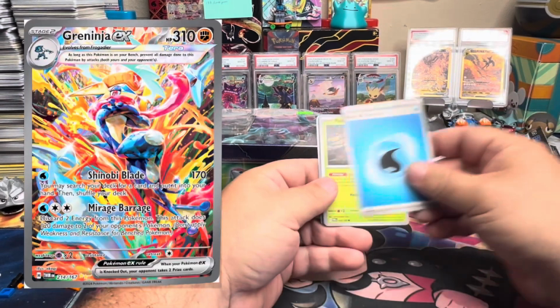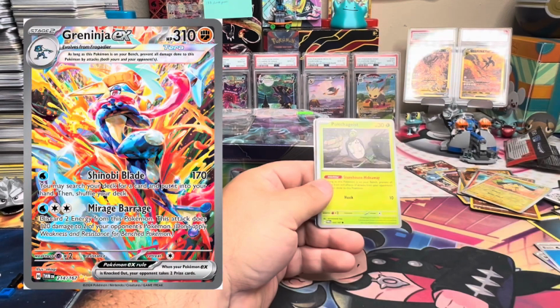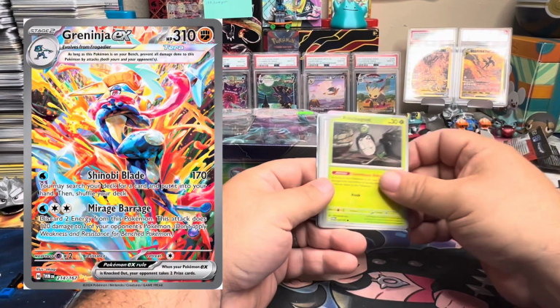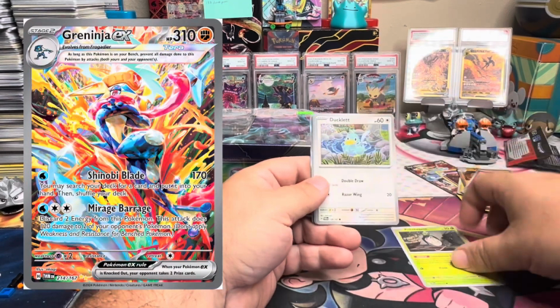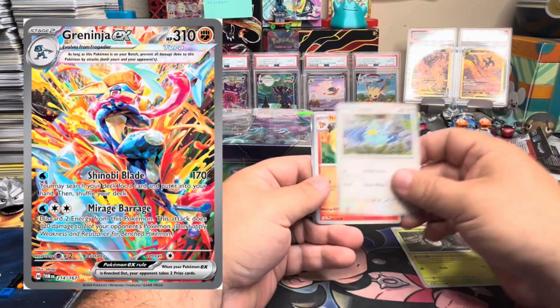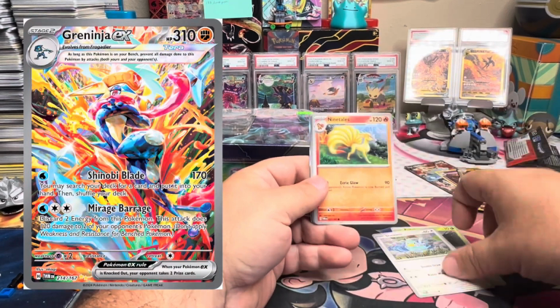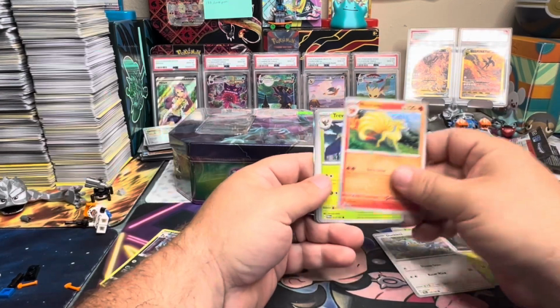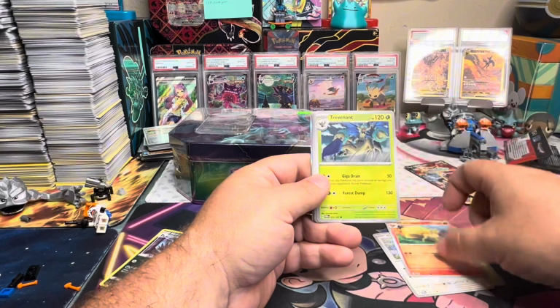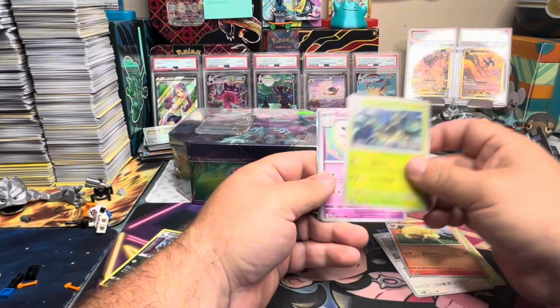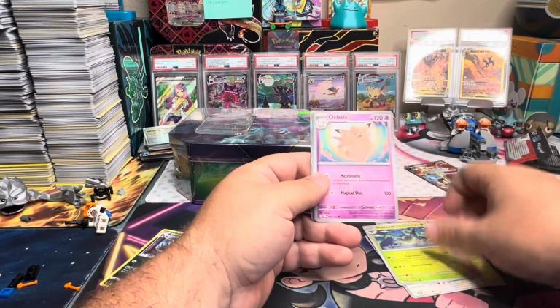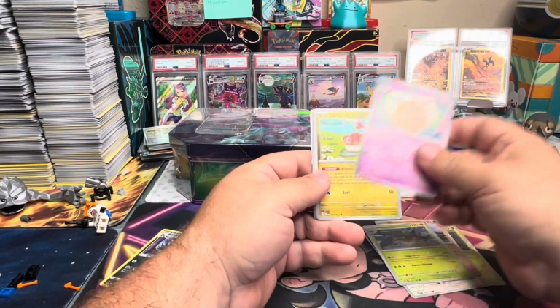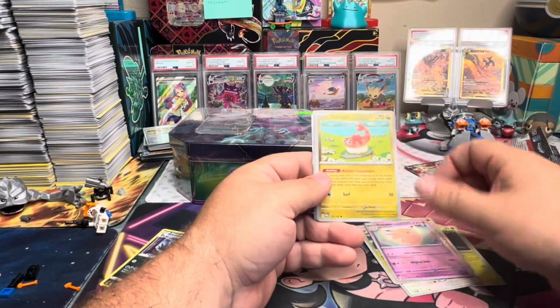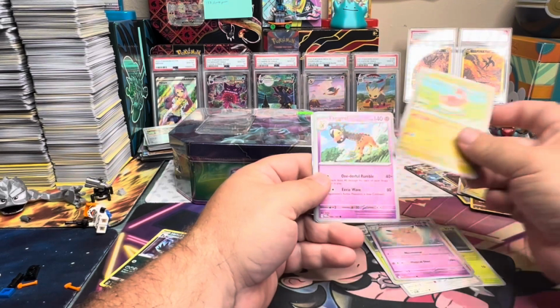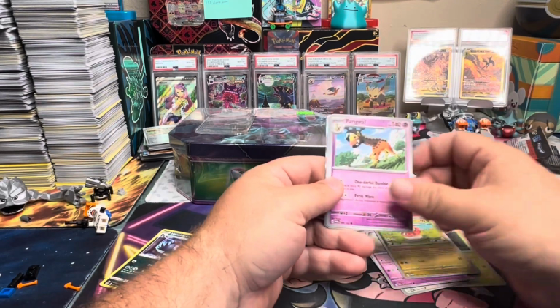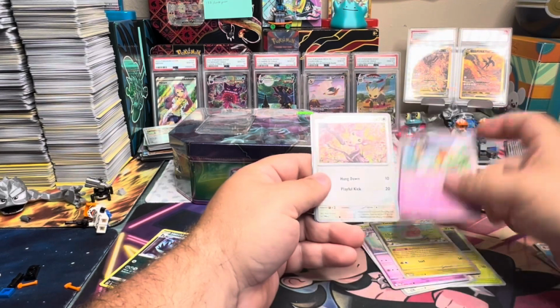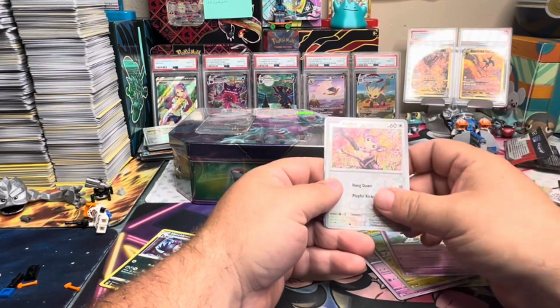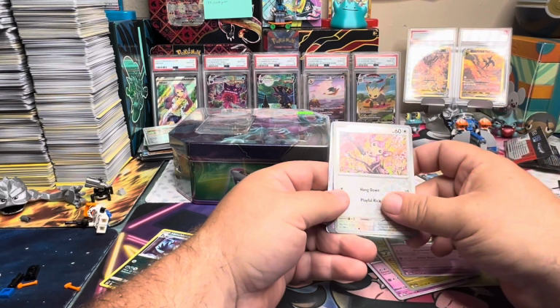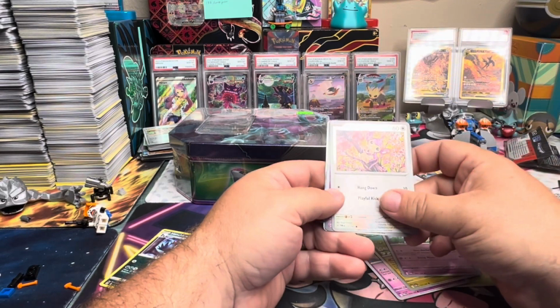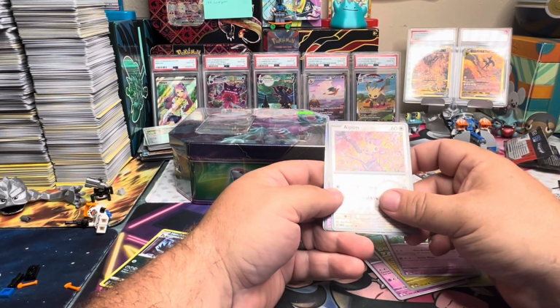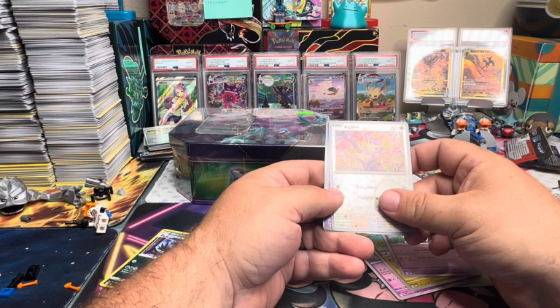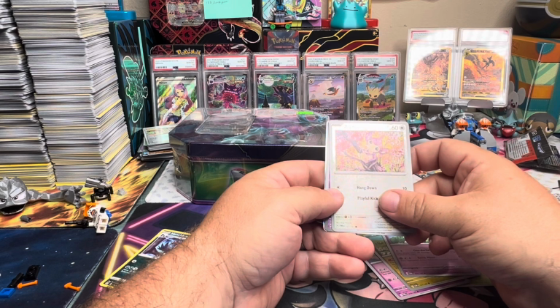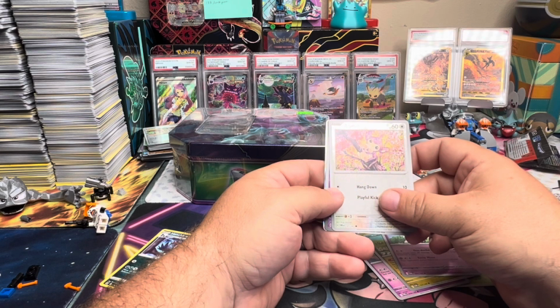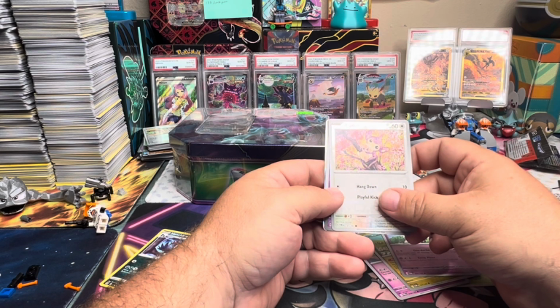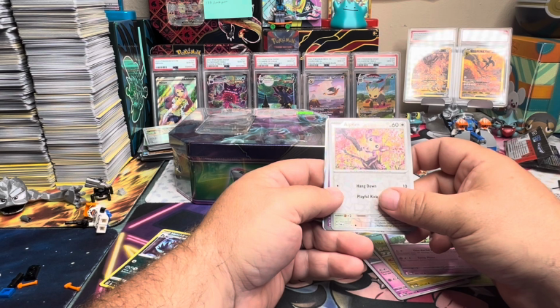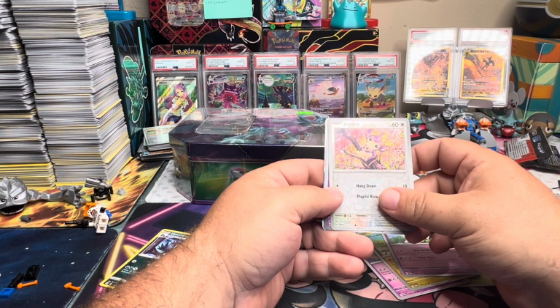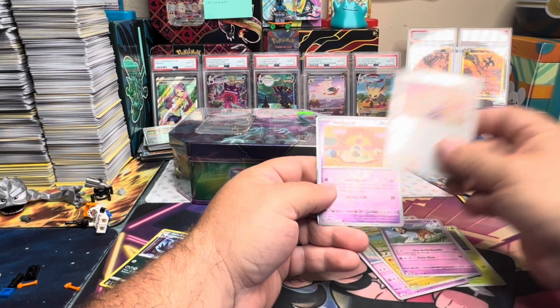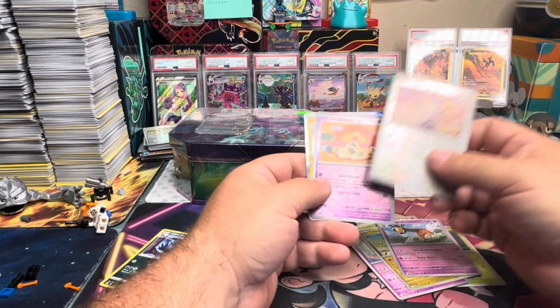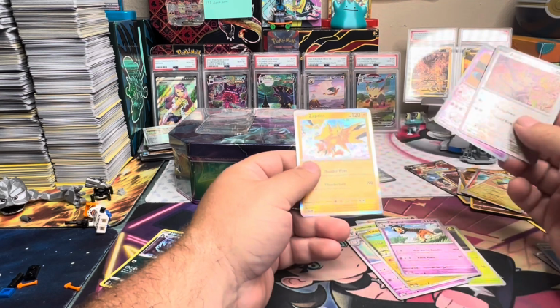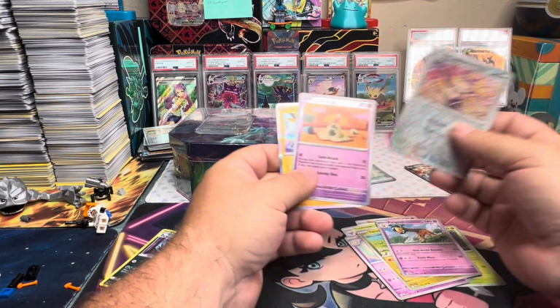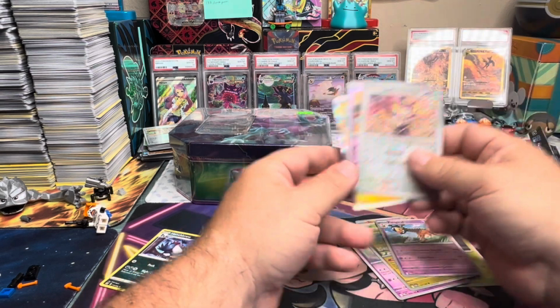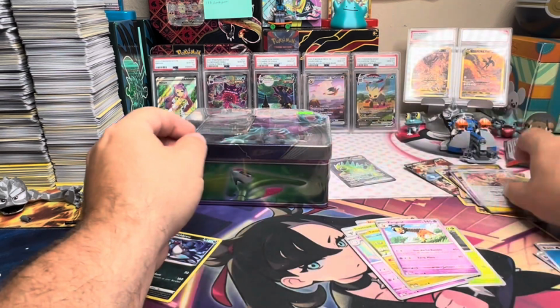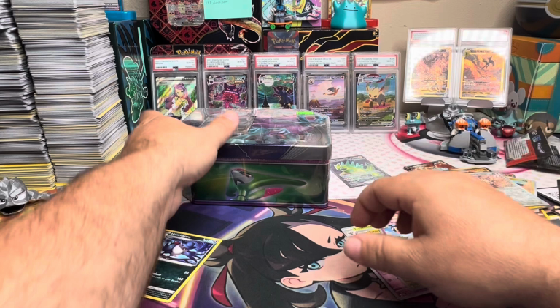Of course, we're looking for Greninja above all the cards in this set. Carmine S.I.R. would be awesome too, but not complaining. Aim Palm, 137. Don't need it.